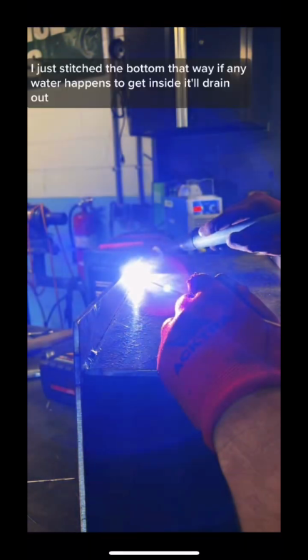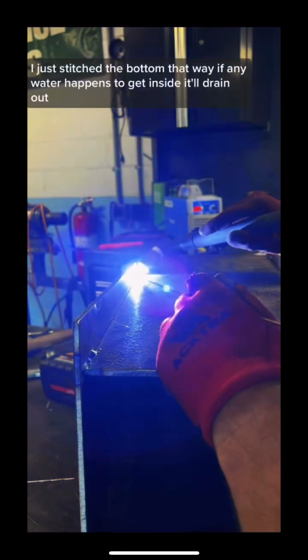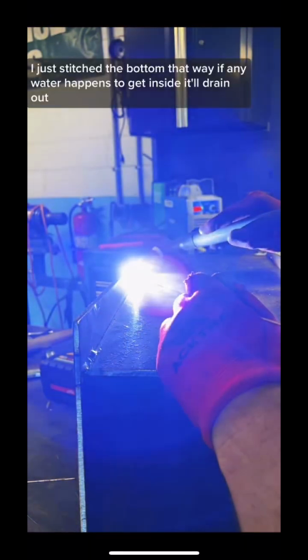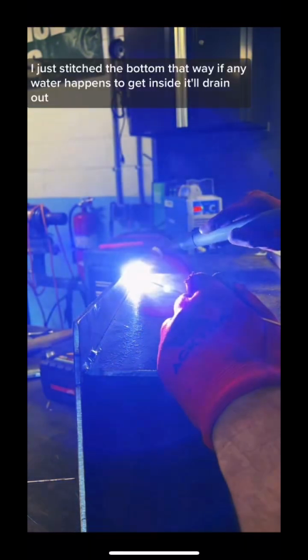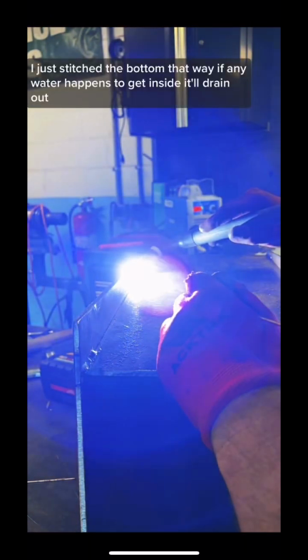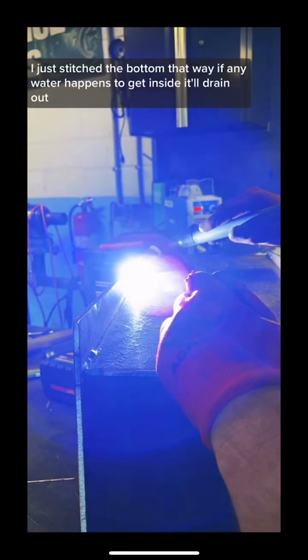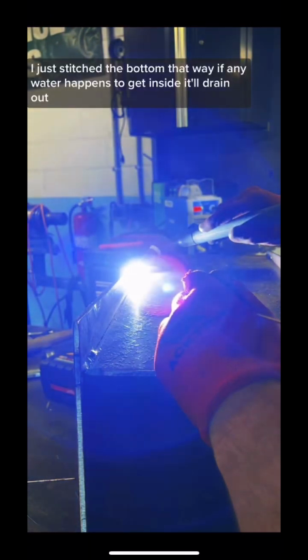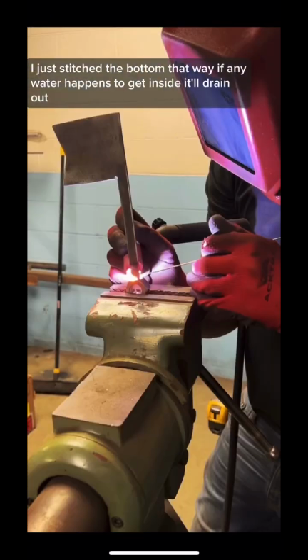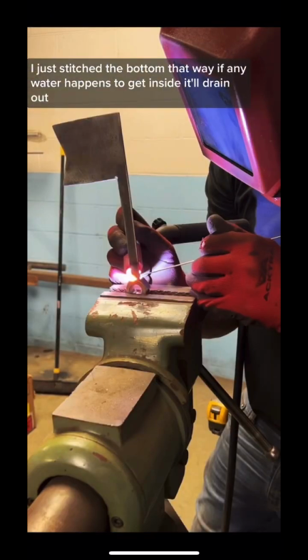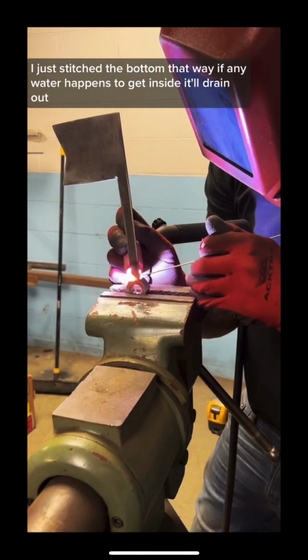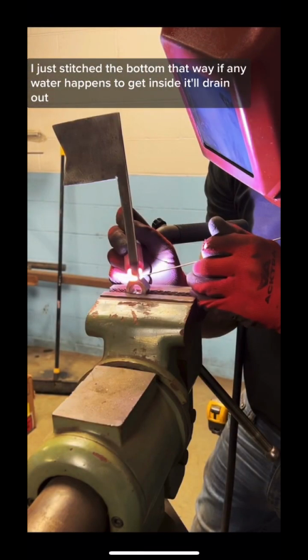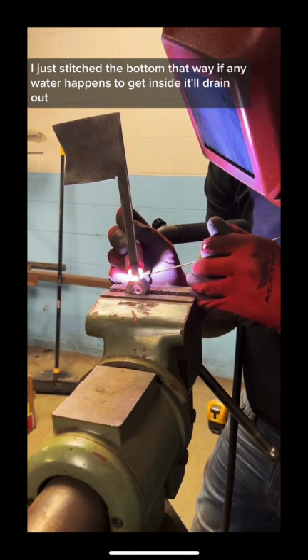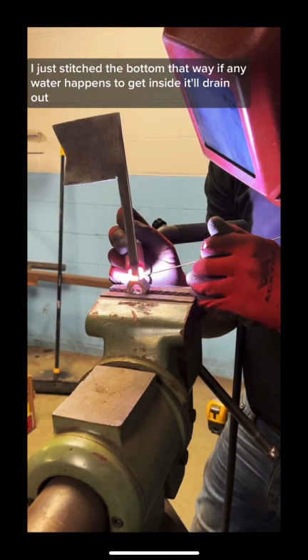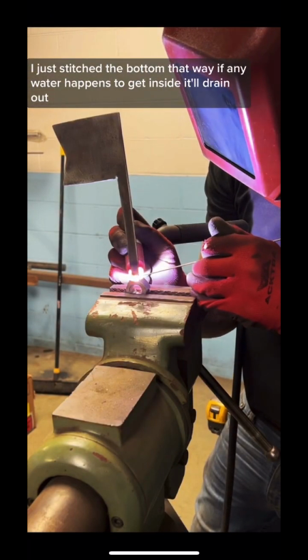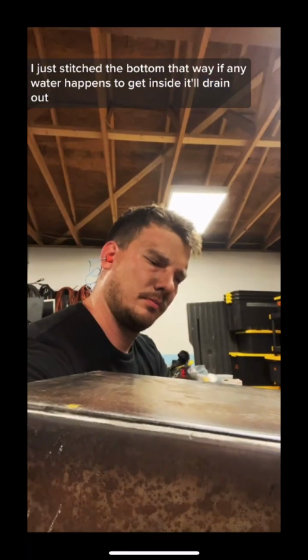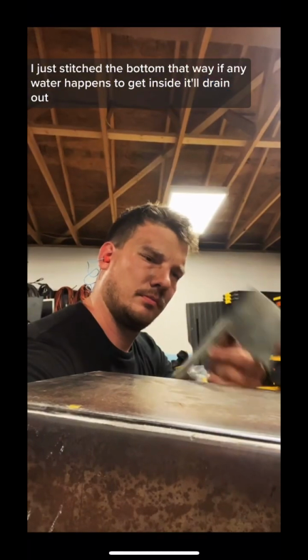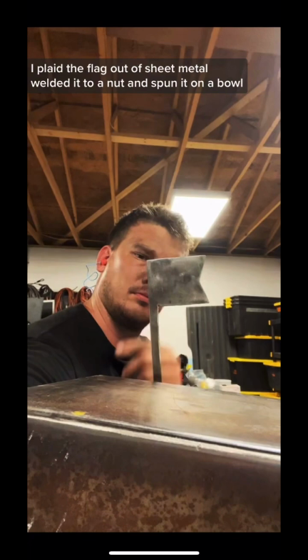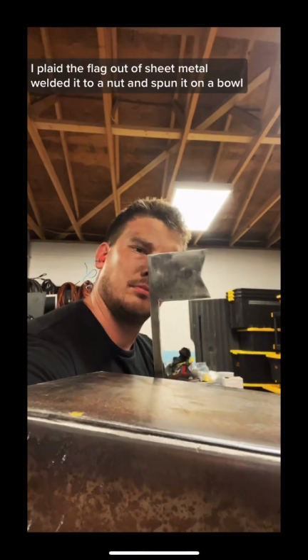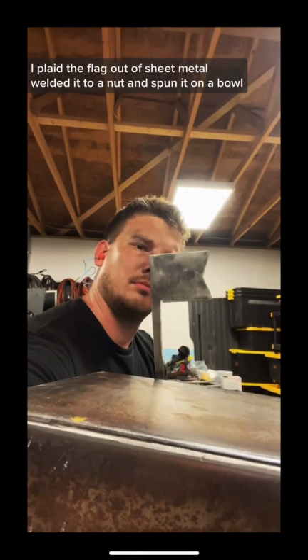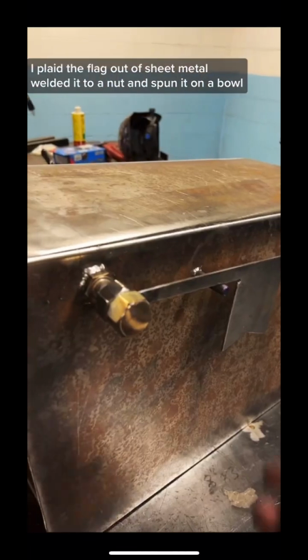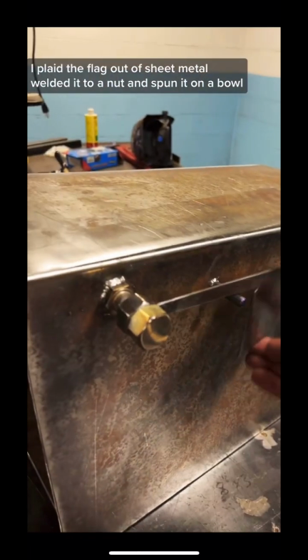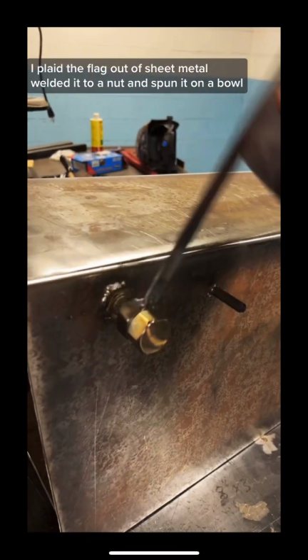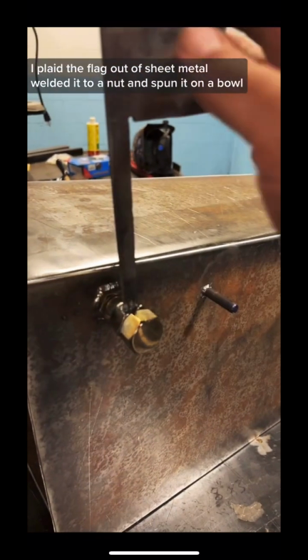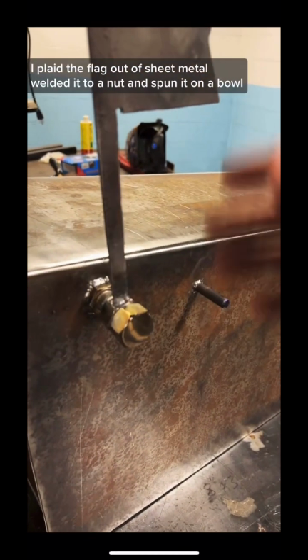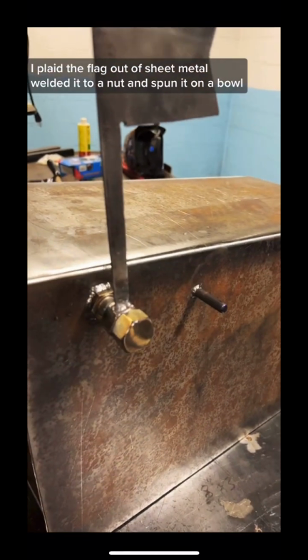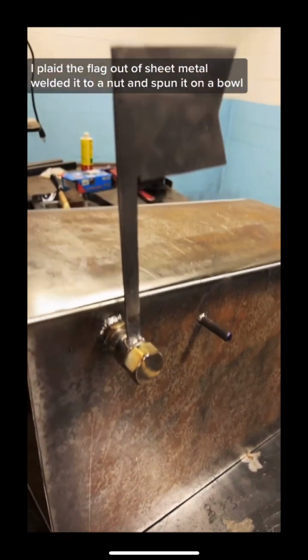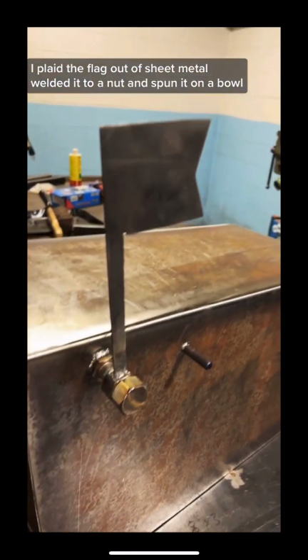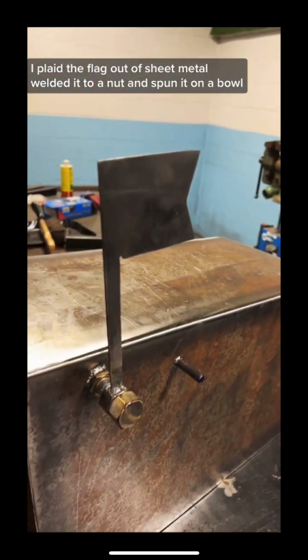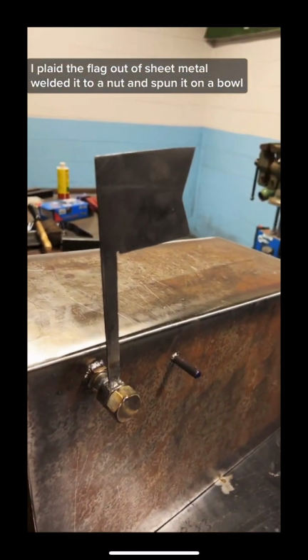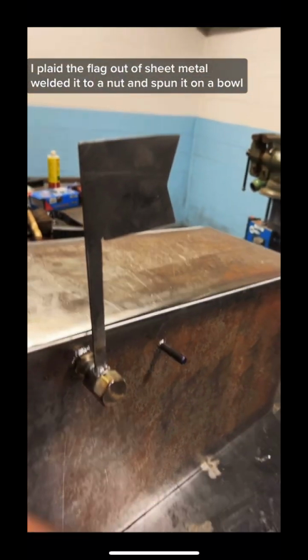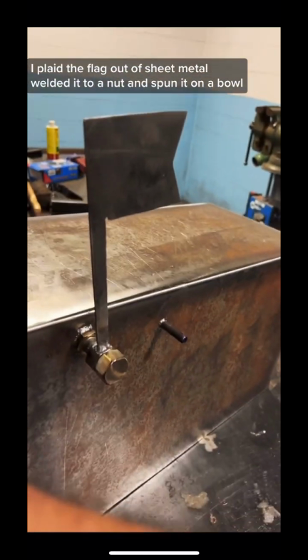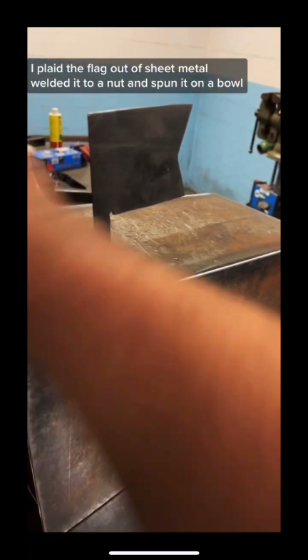I just stitched the bottom — that way if any water happens to get inside it'll drain out. I plasma cut a flag out of sheet metal, welded it to a nut and spun it on a bolt.